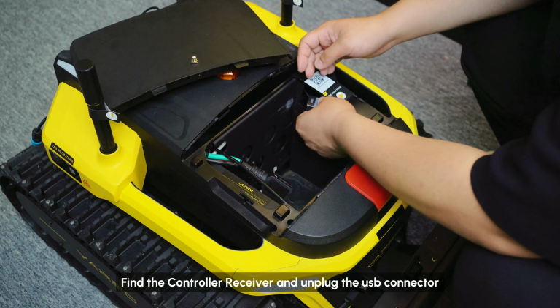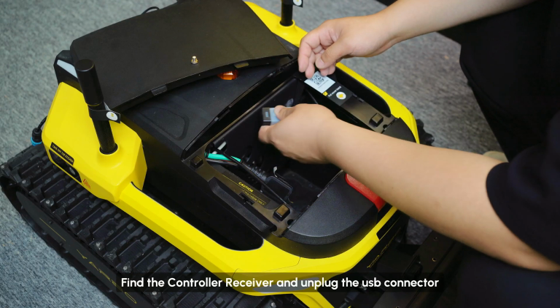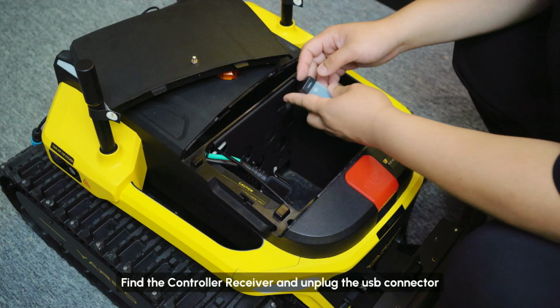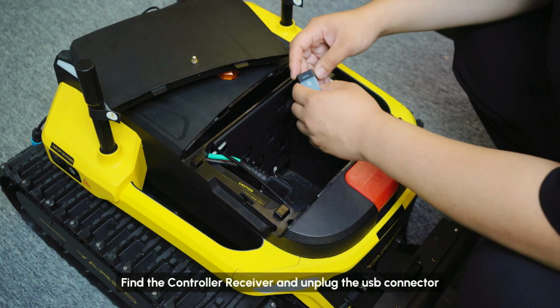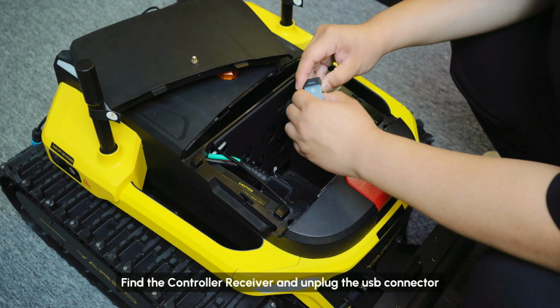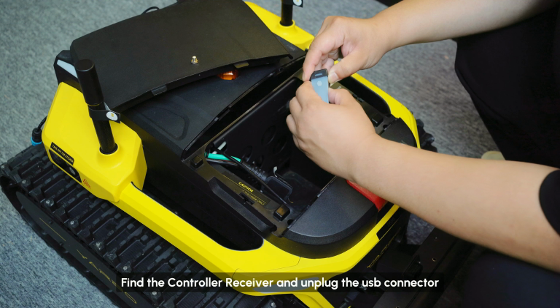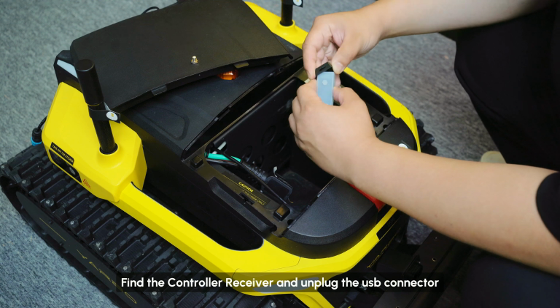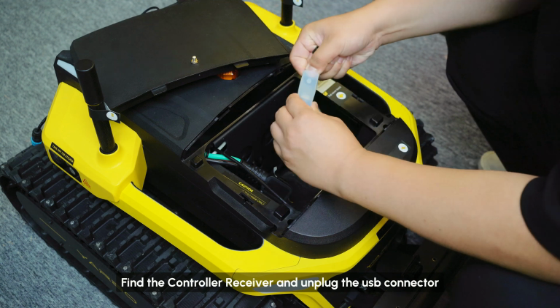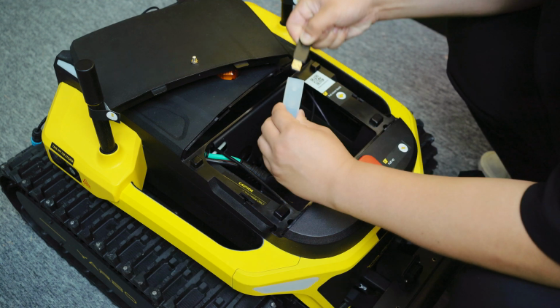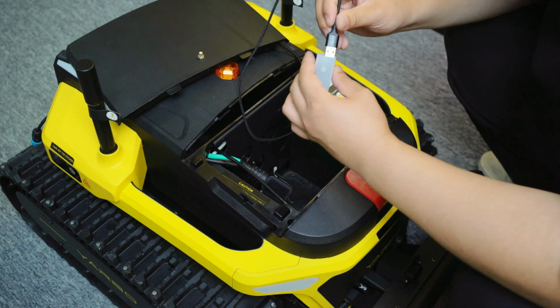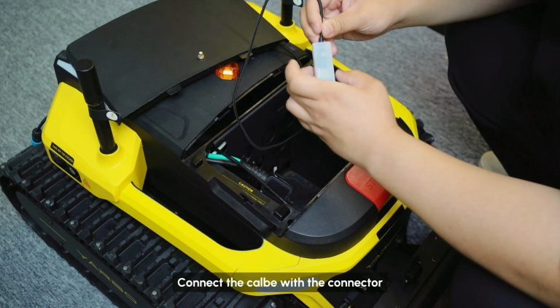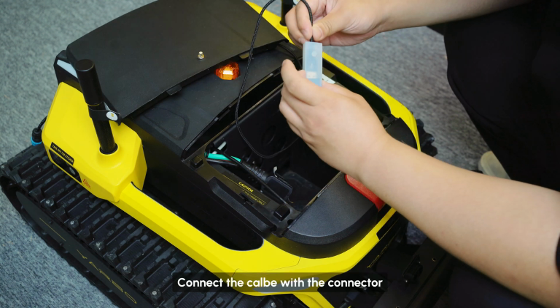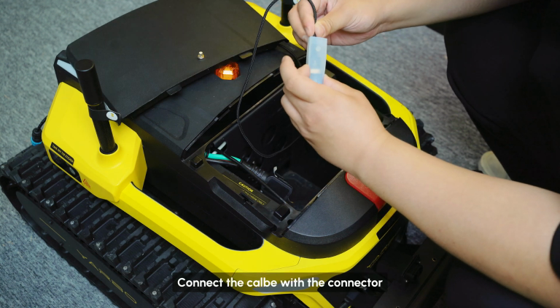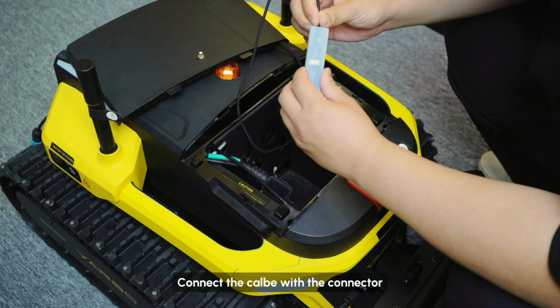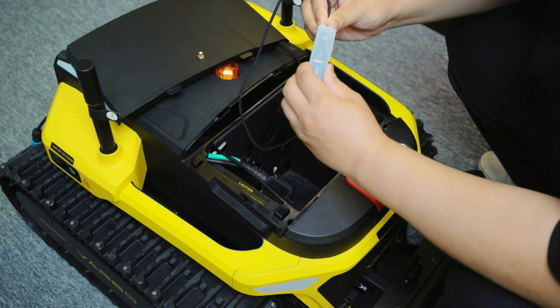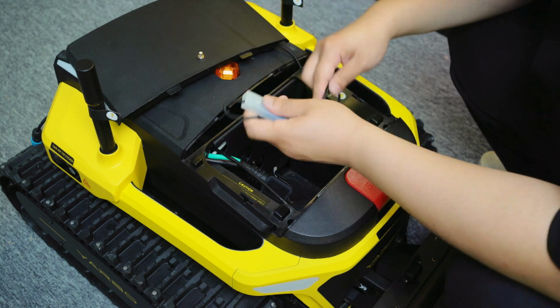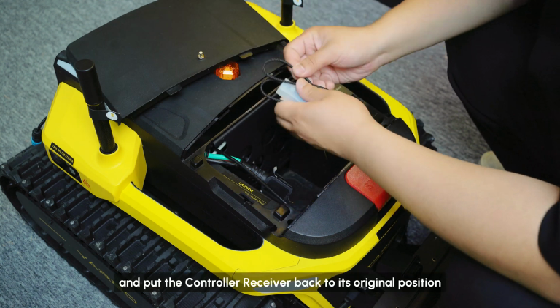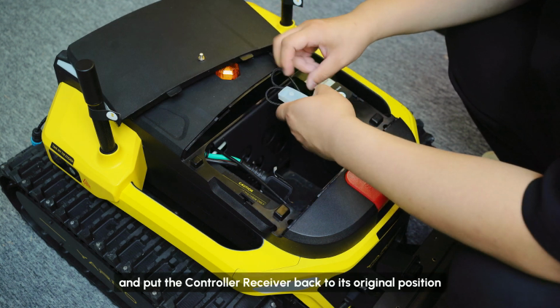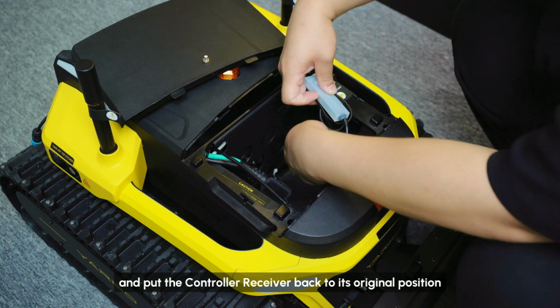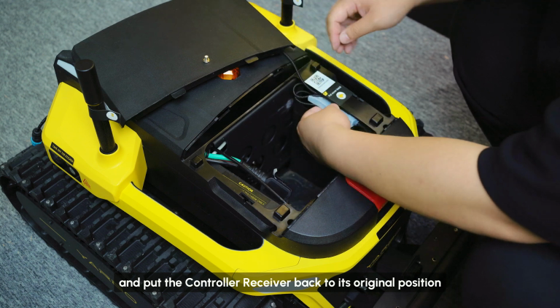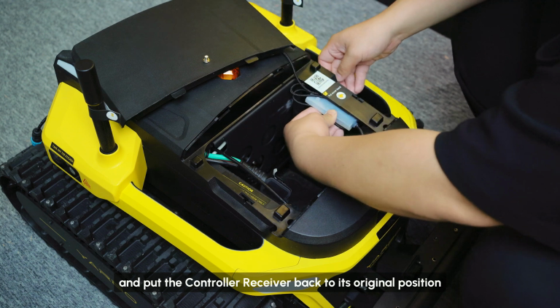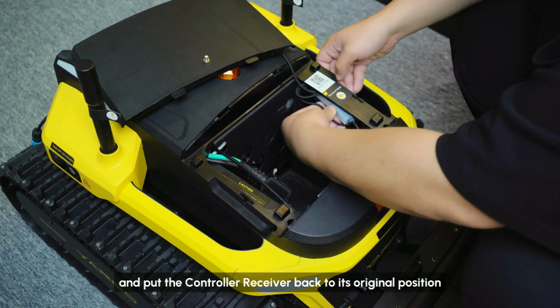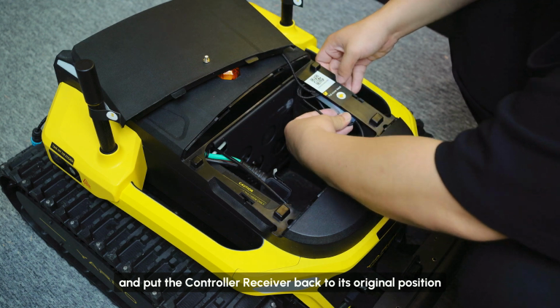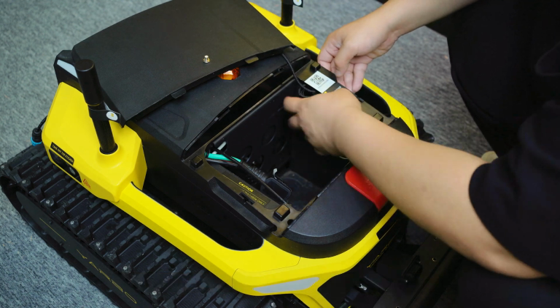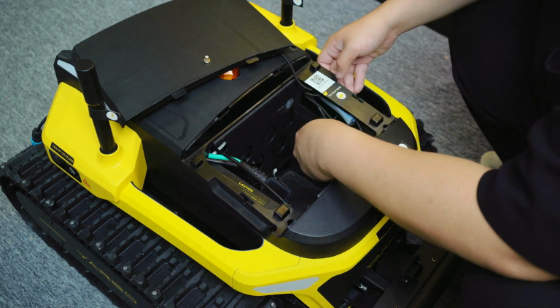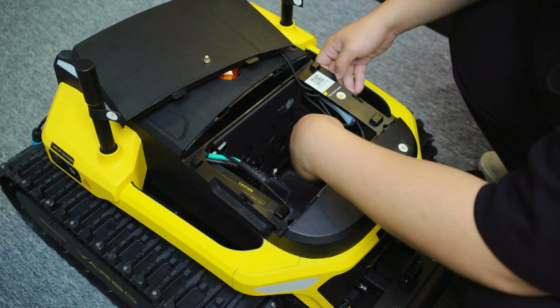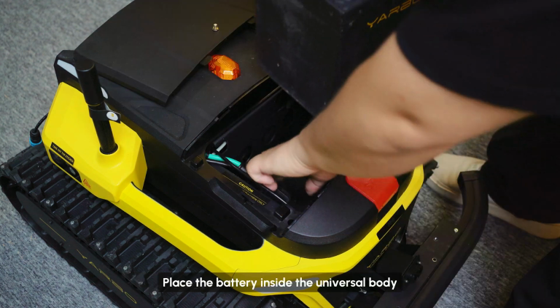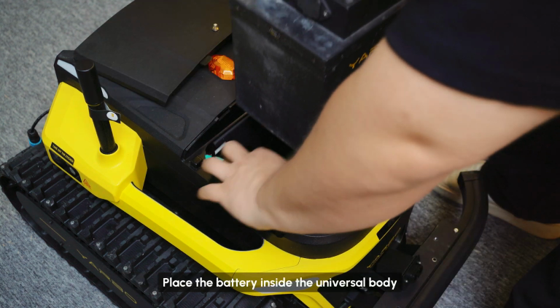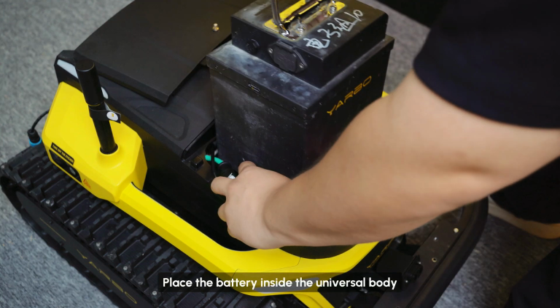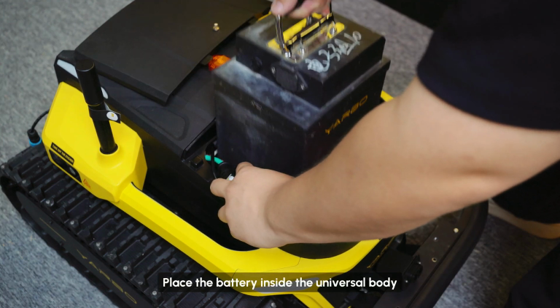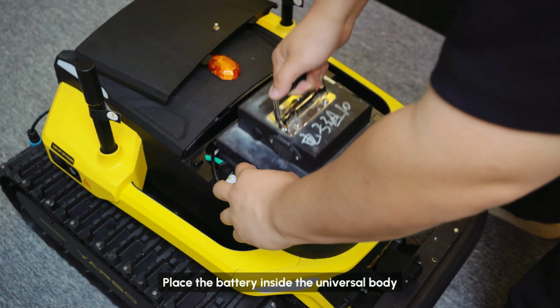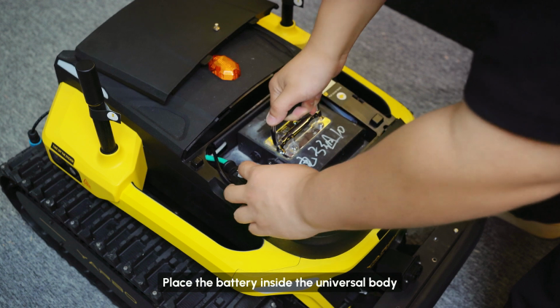Find the controller receiver and unplug the USB connector. Connect the Calbay with the connector and put the controller receiver back to its original position. Place the battery inside the universal body.